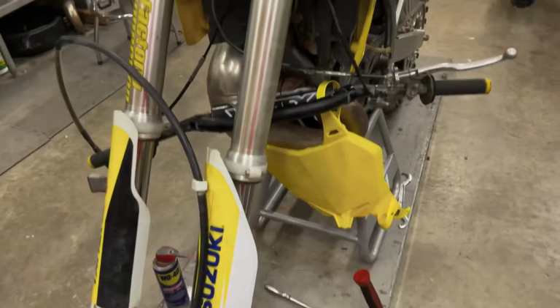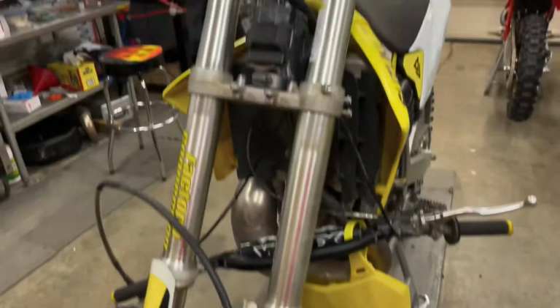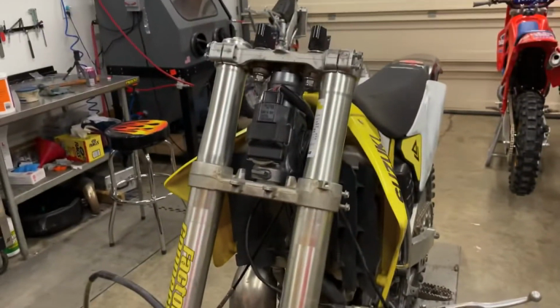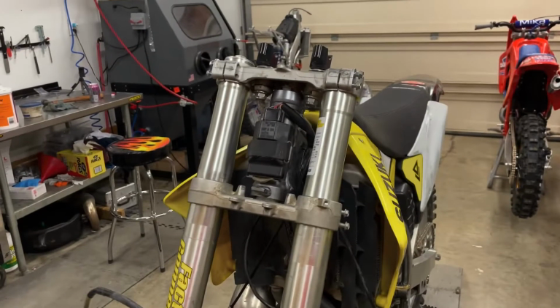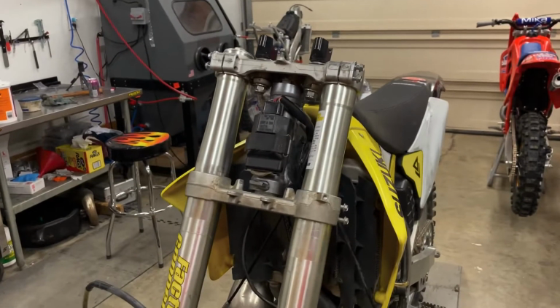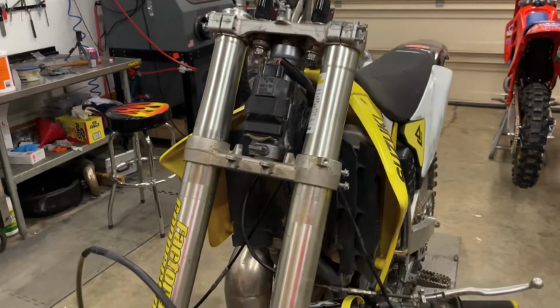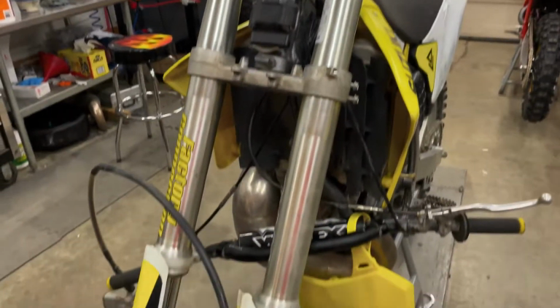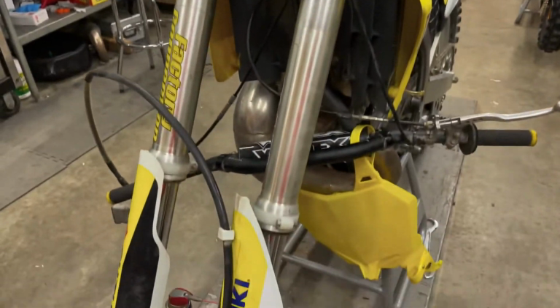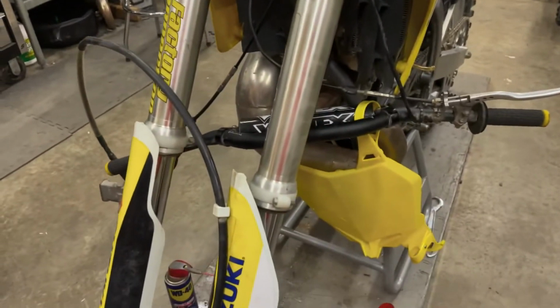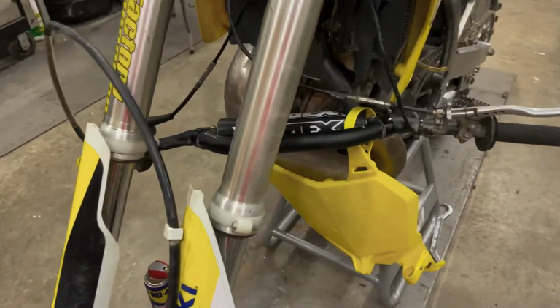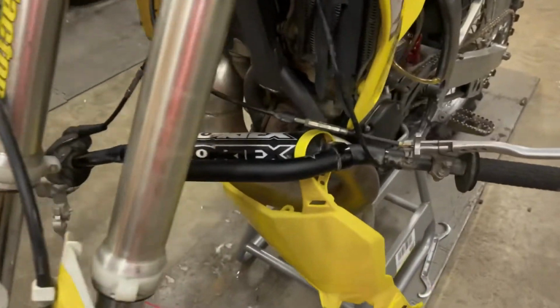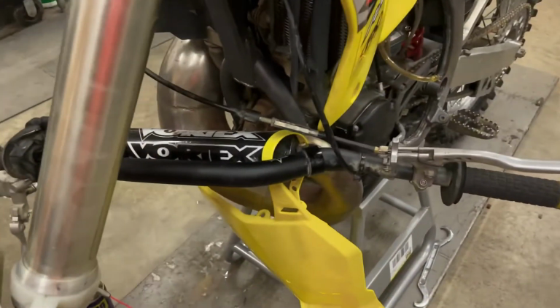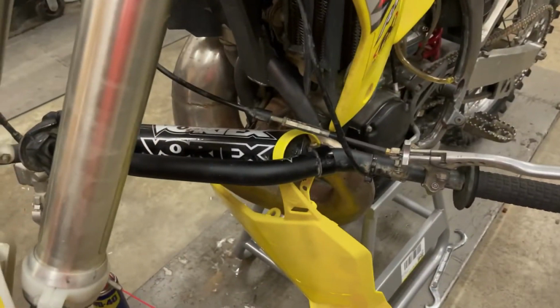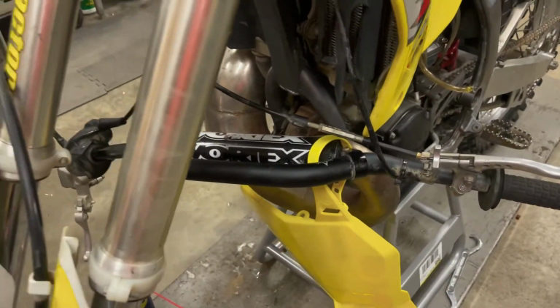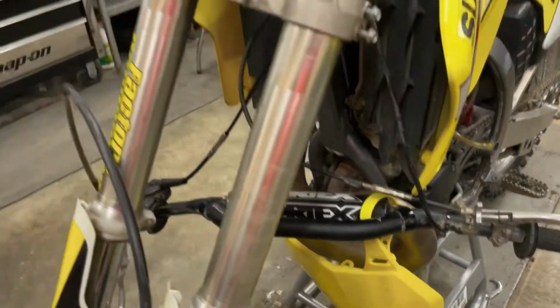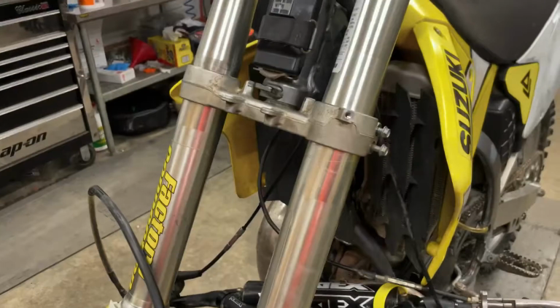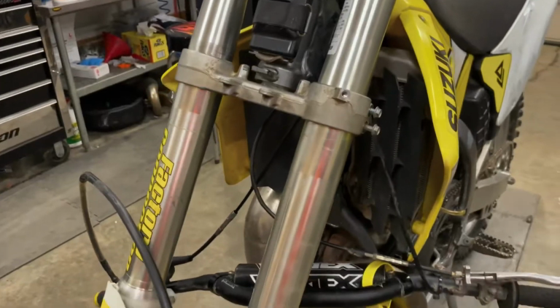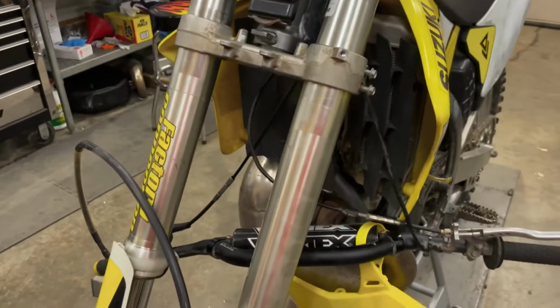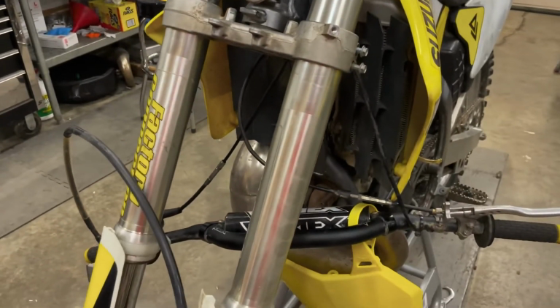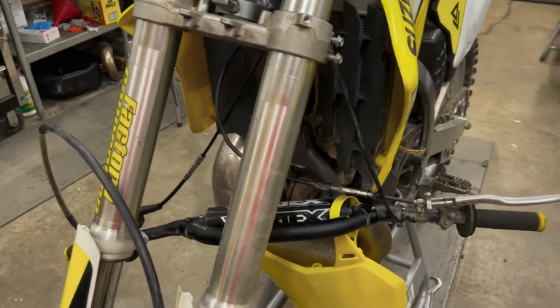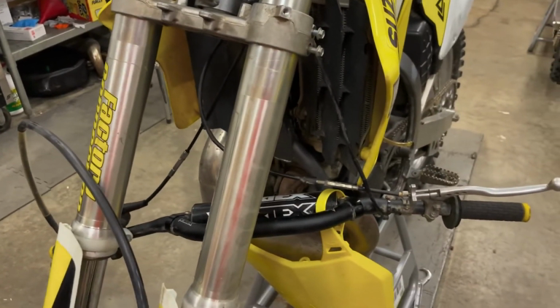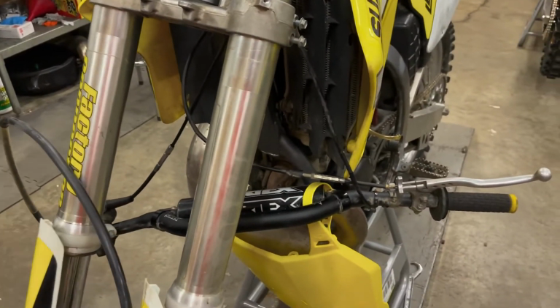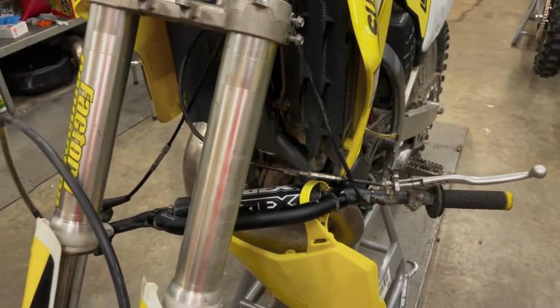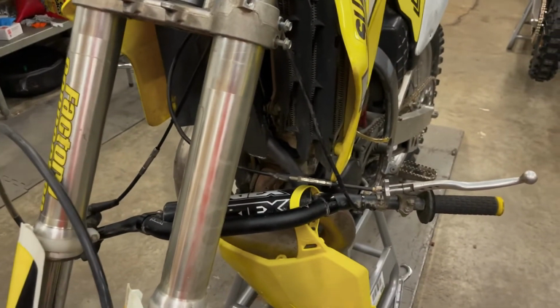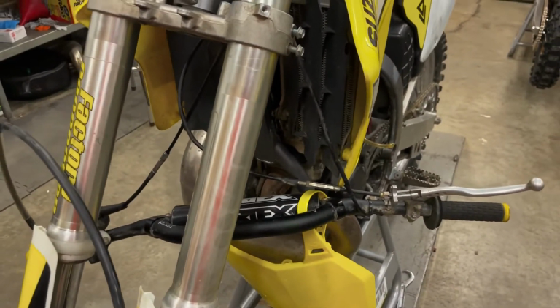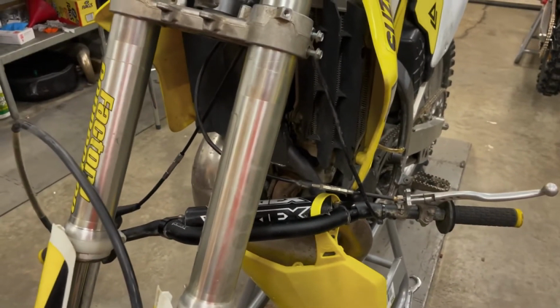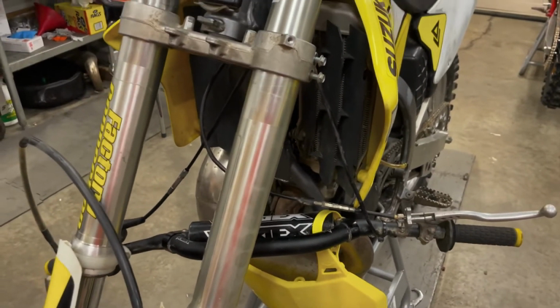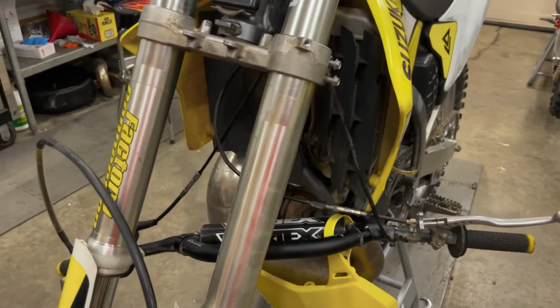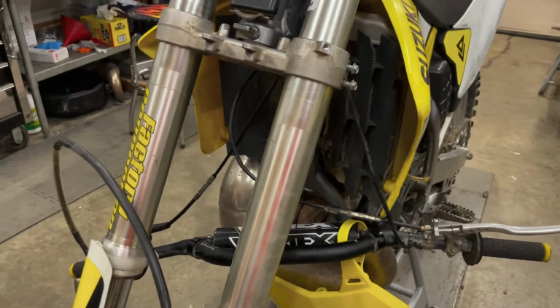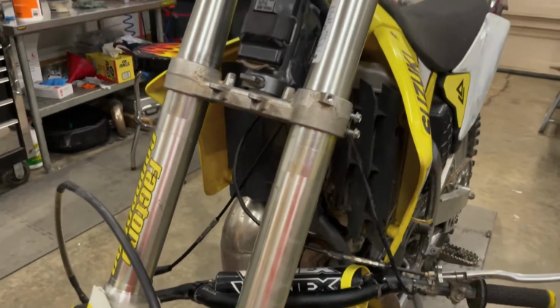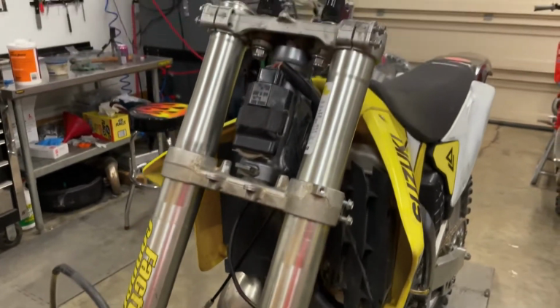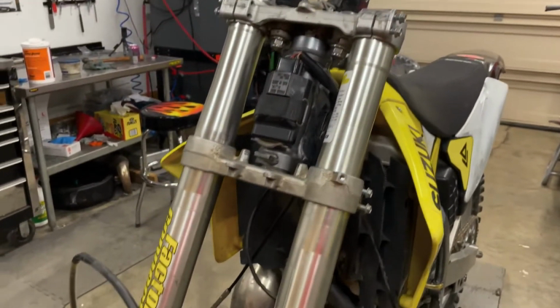Got the fork tubes back in and realized the bars are behind the fork tubes. So unless we feel like unhooking all the wires and cables and stuff, I'm gonna pull the fork tubes back off.